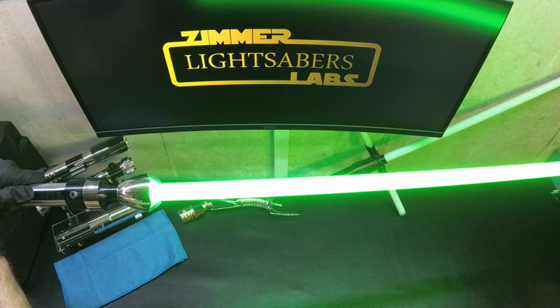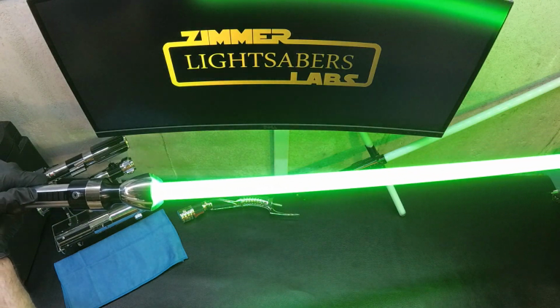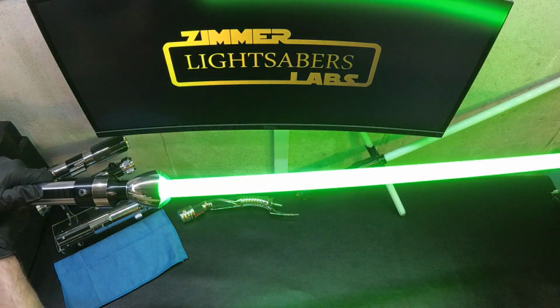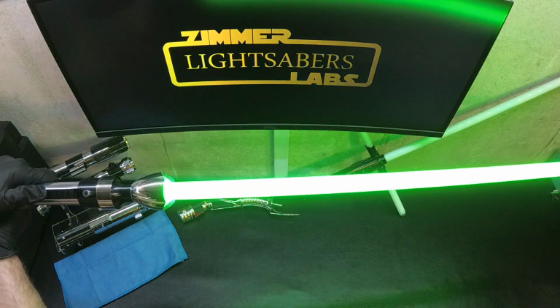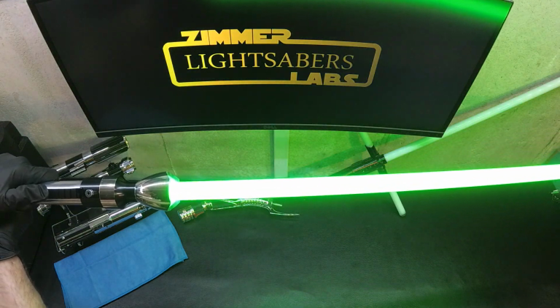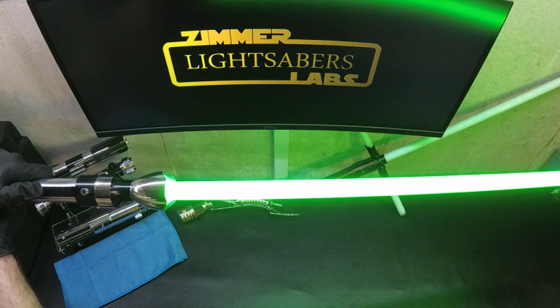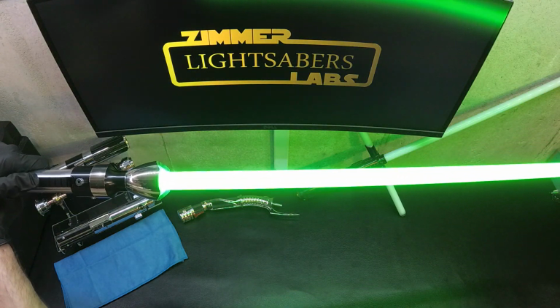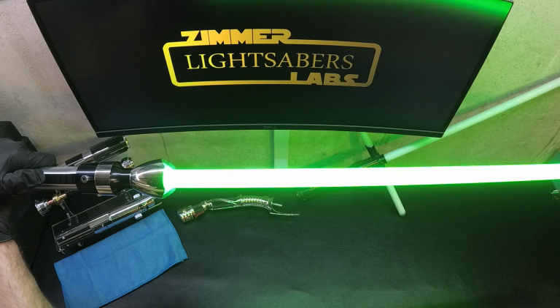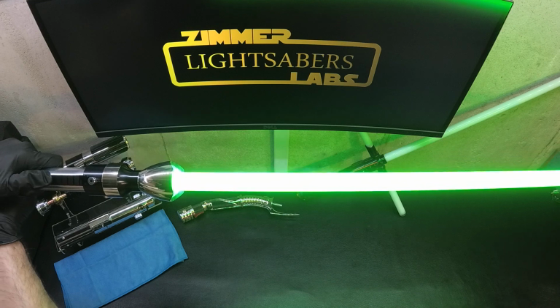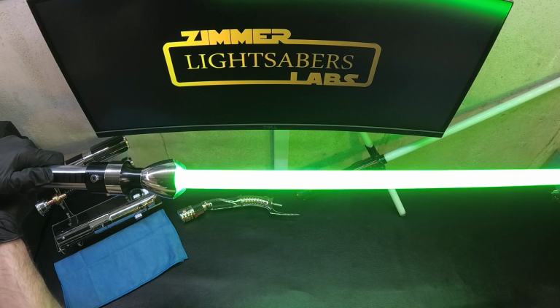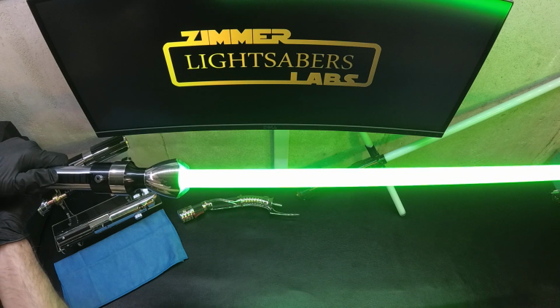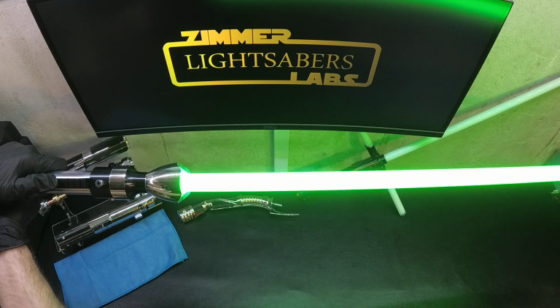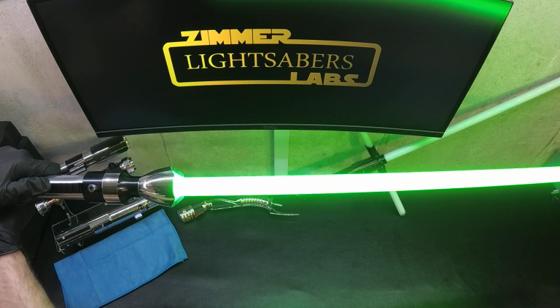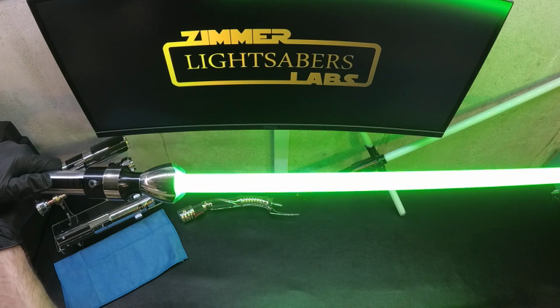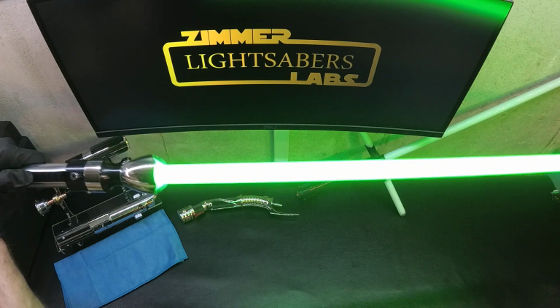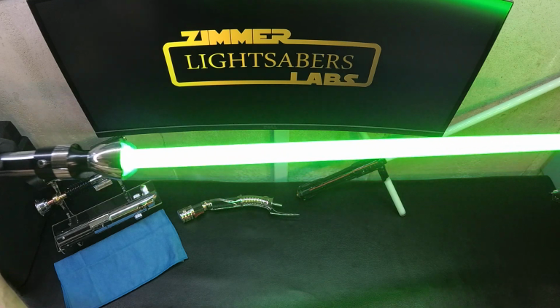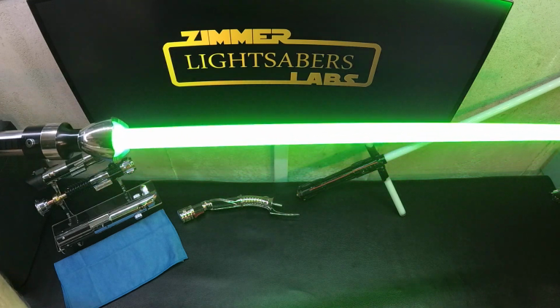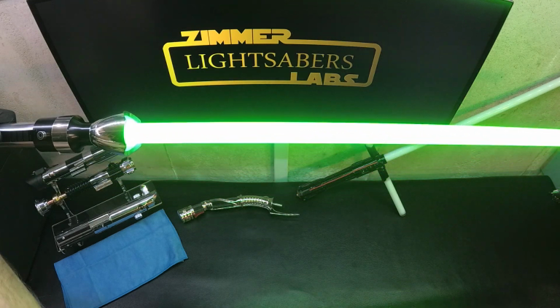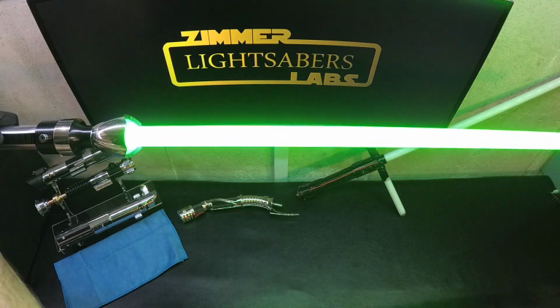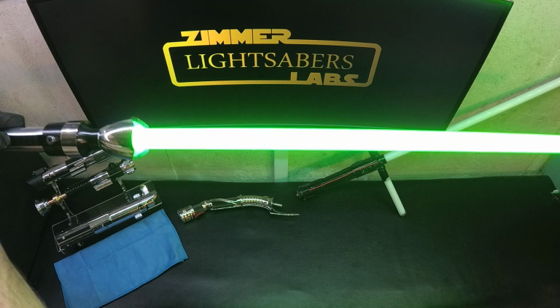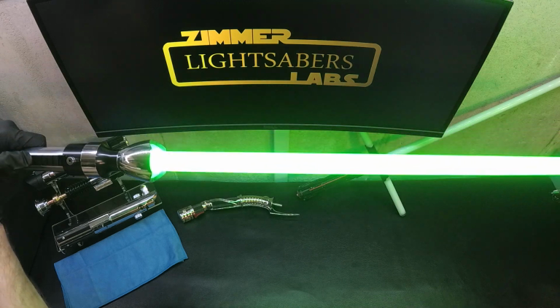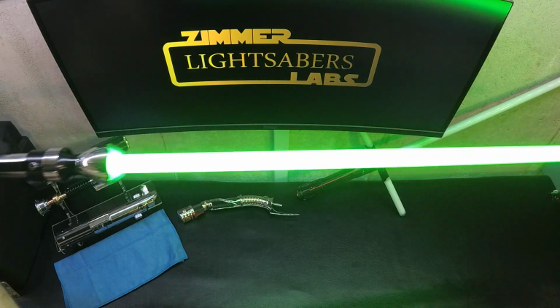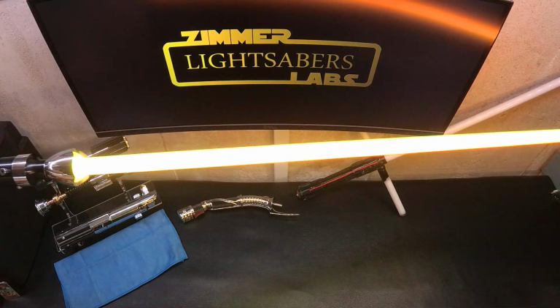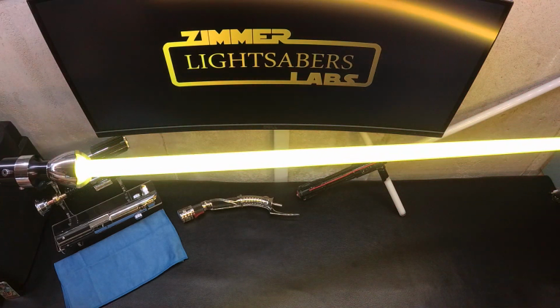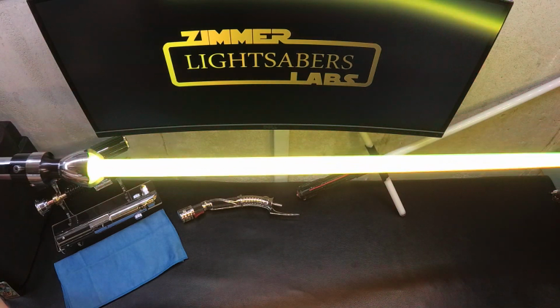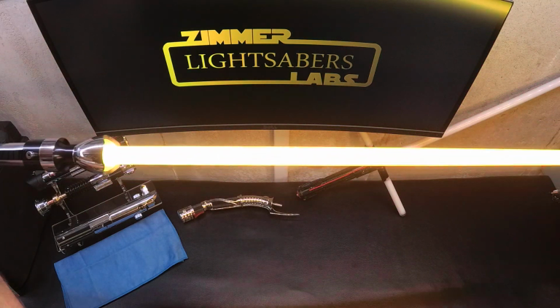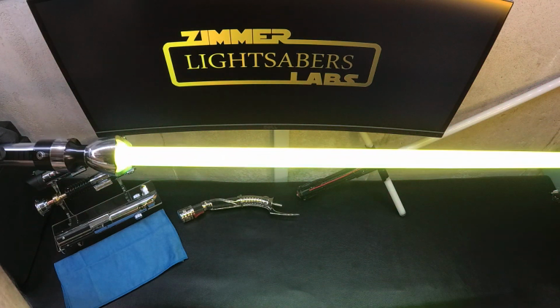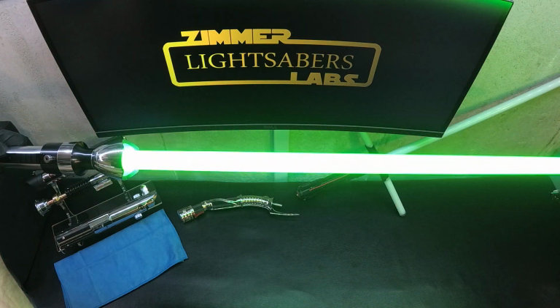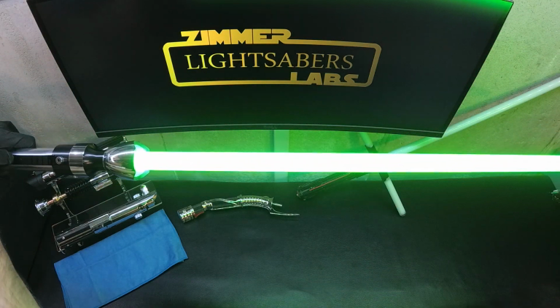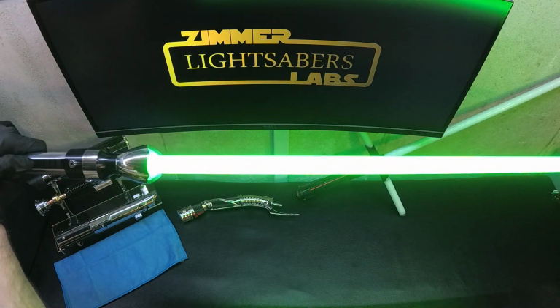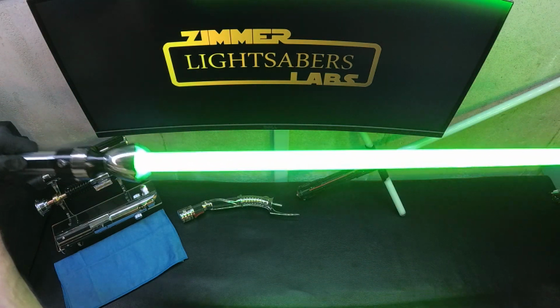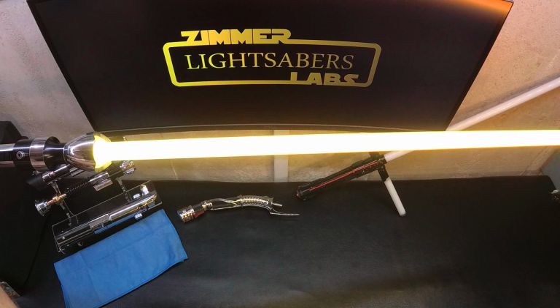This is the — I want to say — the white blade, which comes across just looking lime green. And I did a purple flash on clash here.